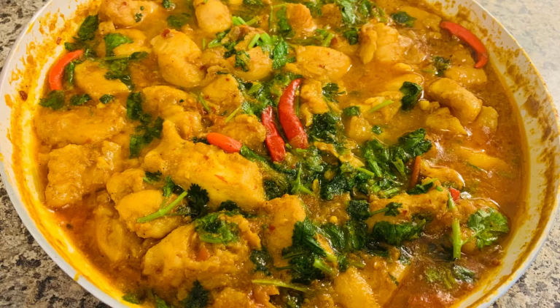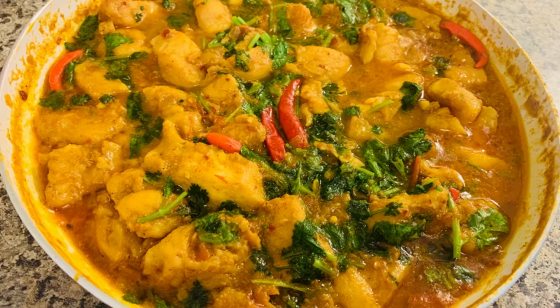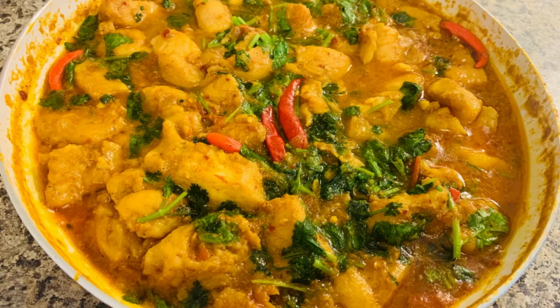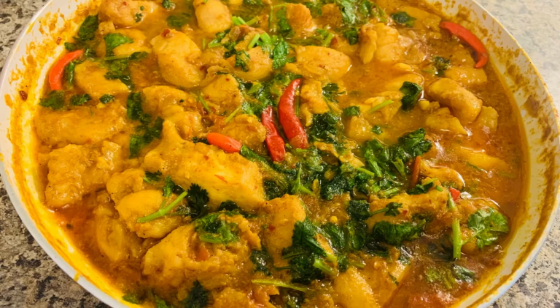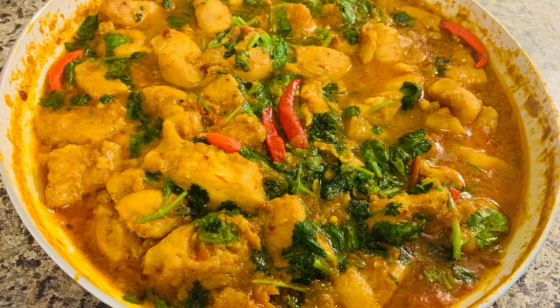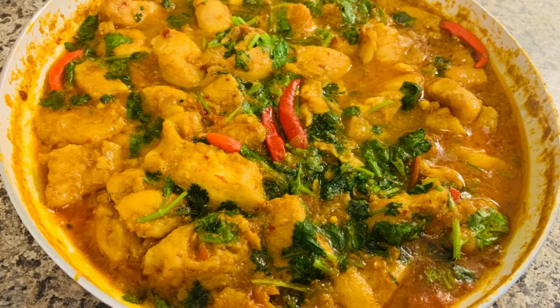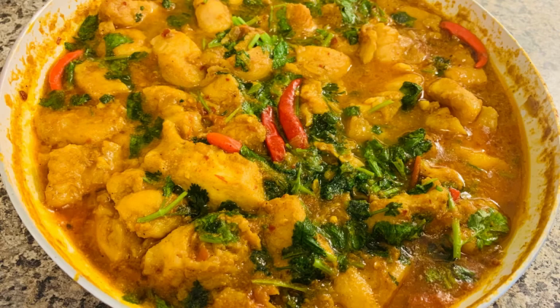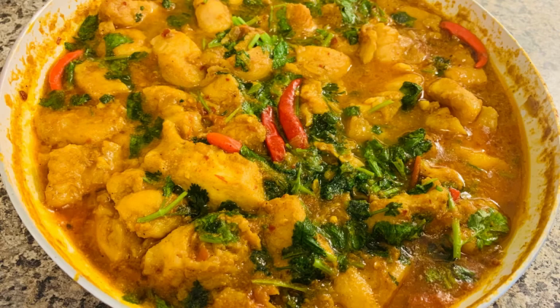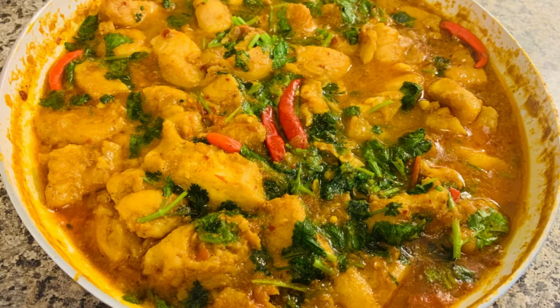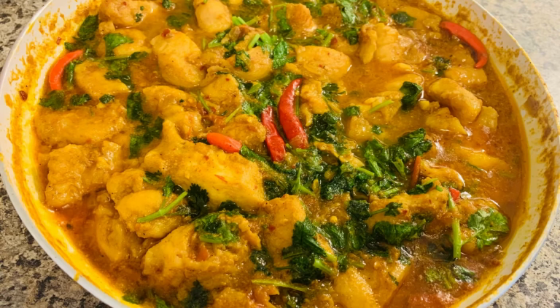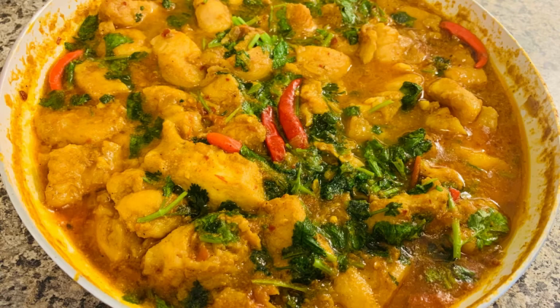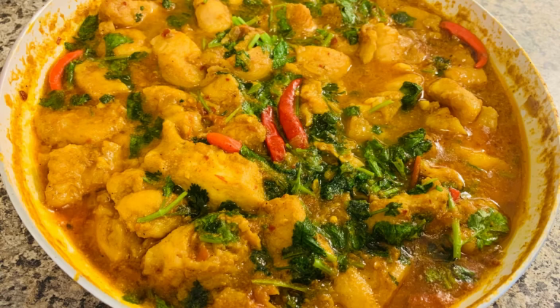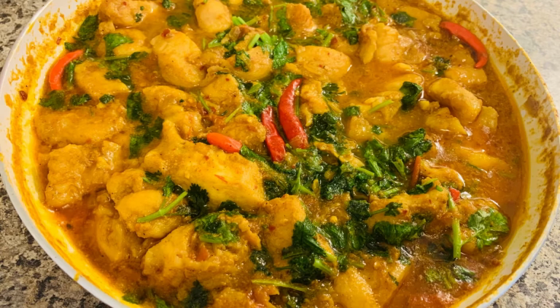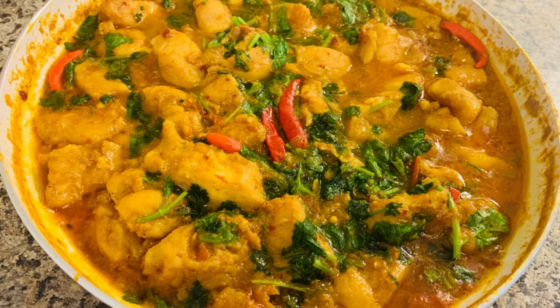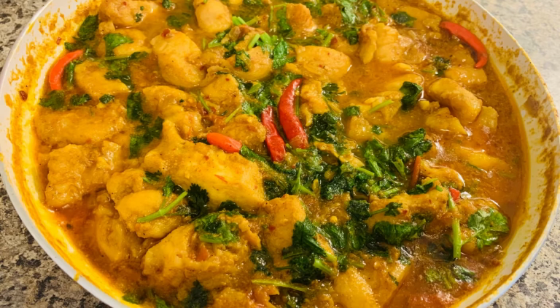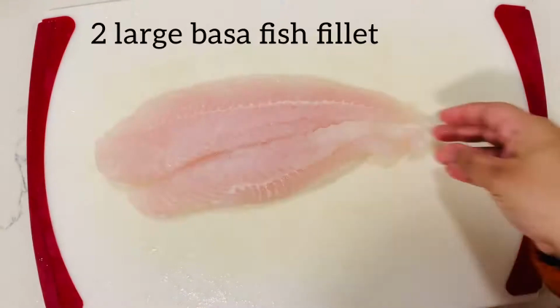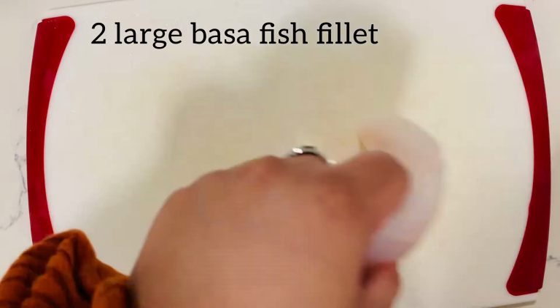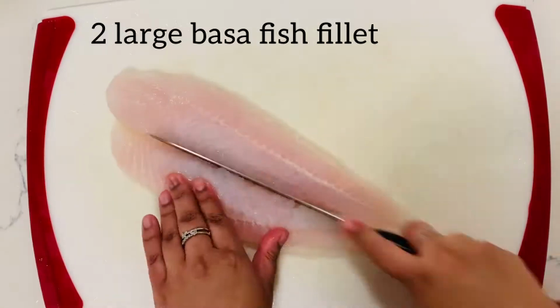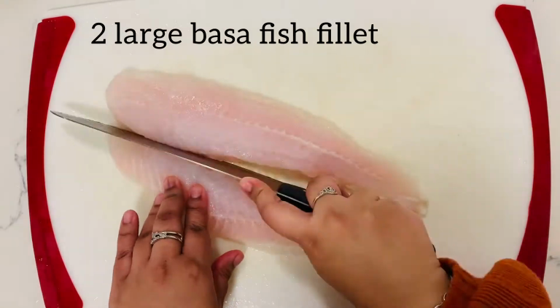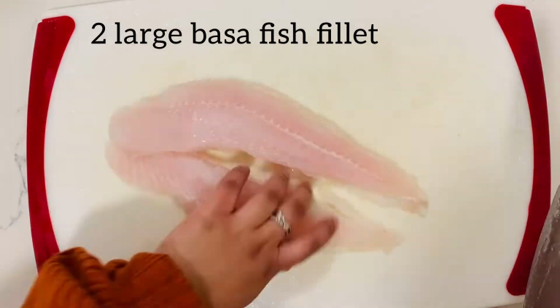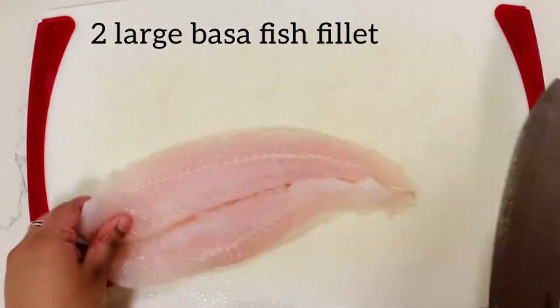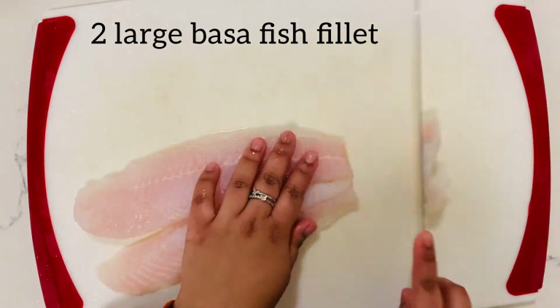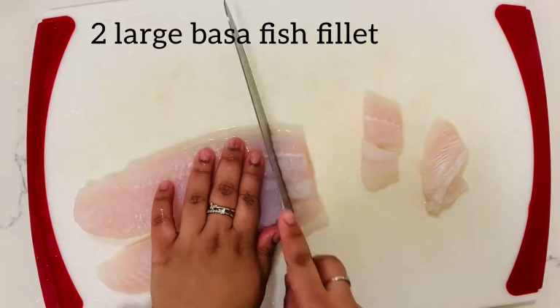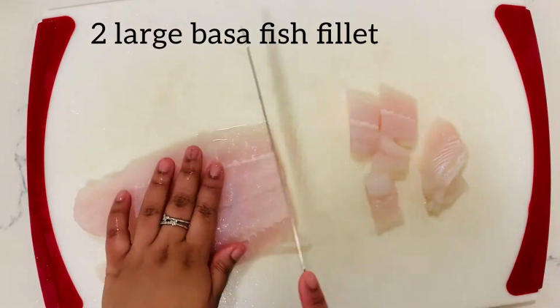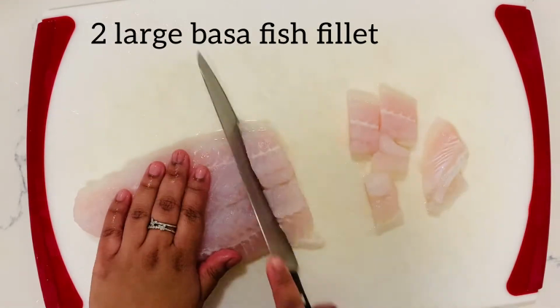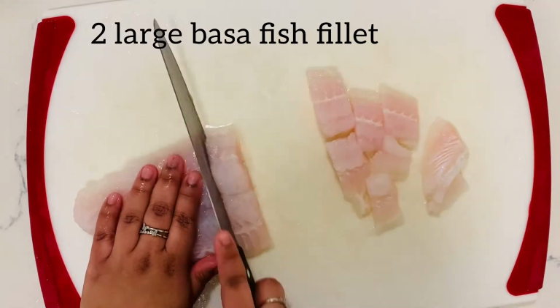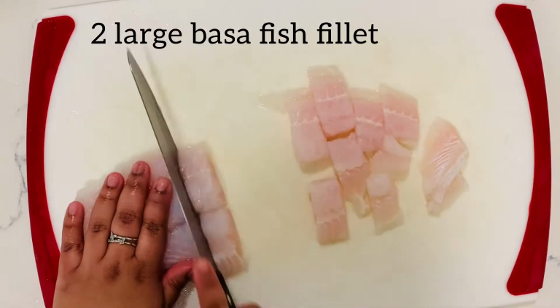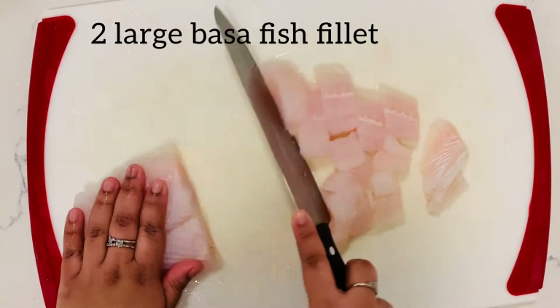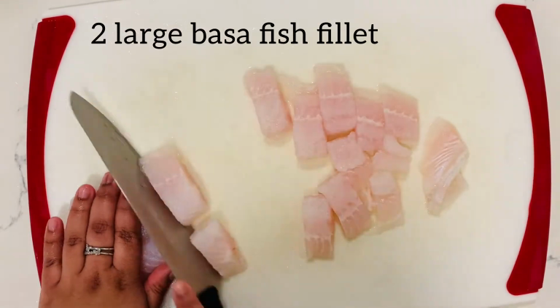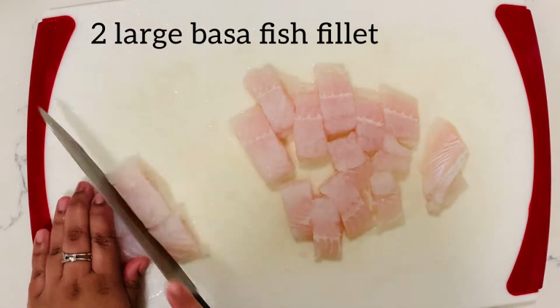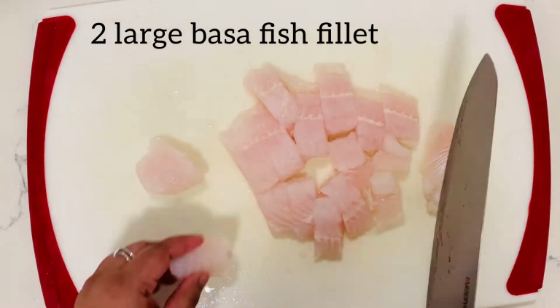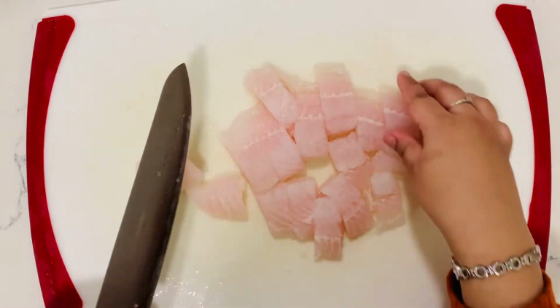Hi guys, today I will be showing you how to make this delicious fish curry. So here I've taken two large basa fish fillets. You can use any kind of white fish.